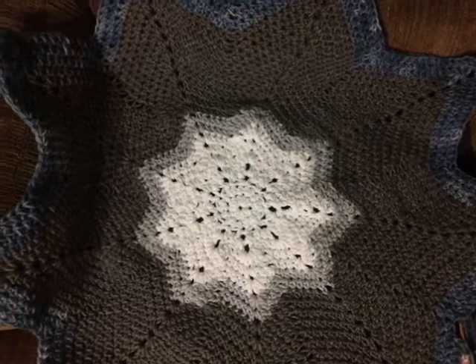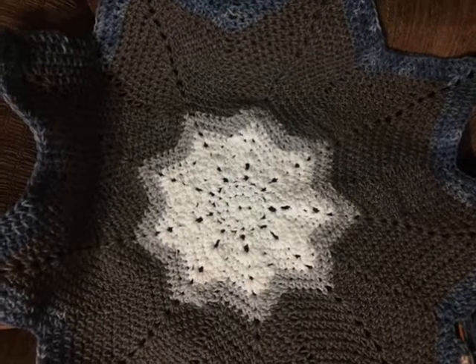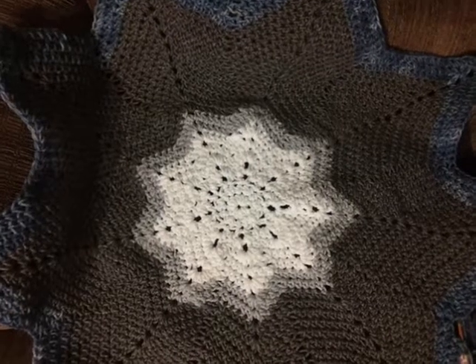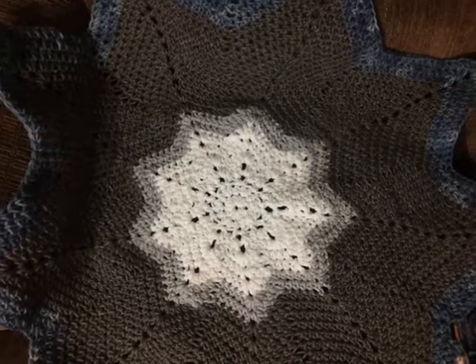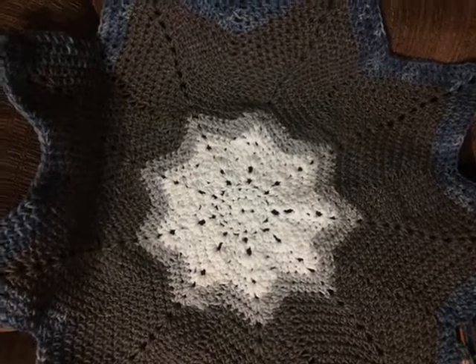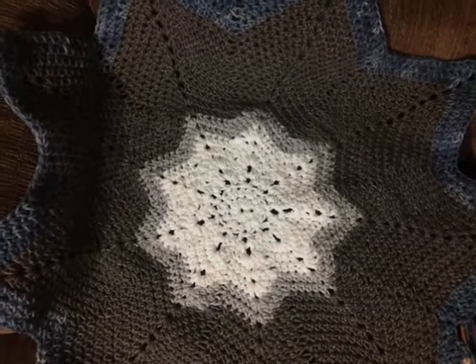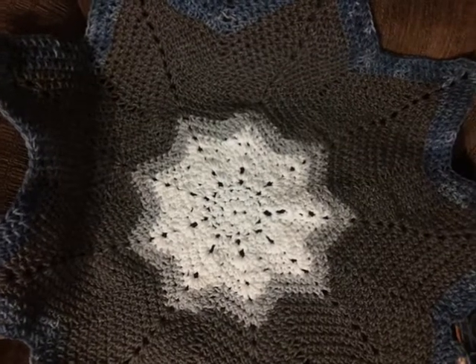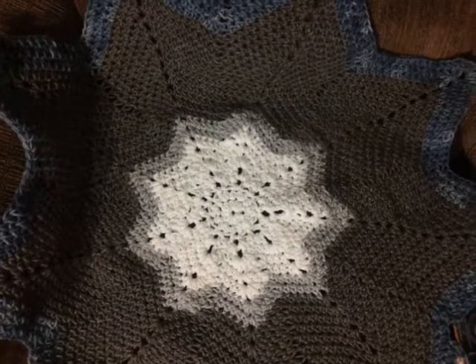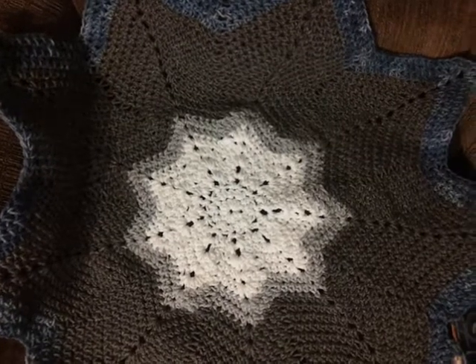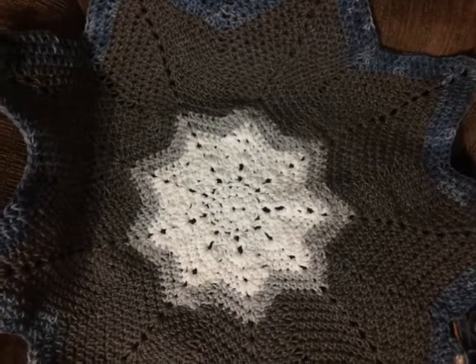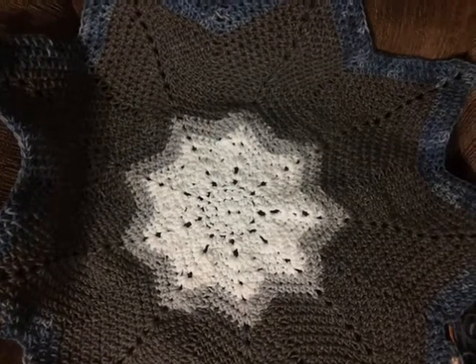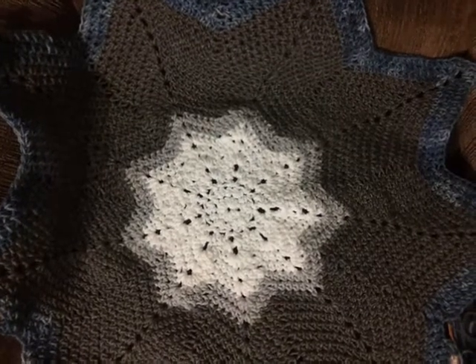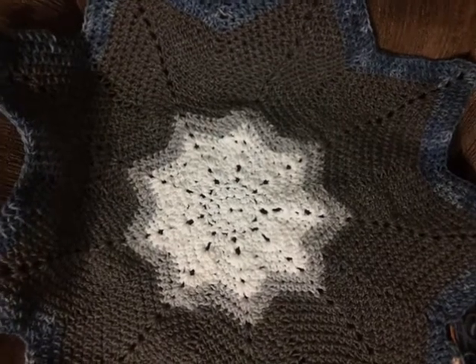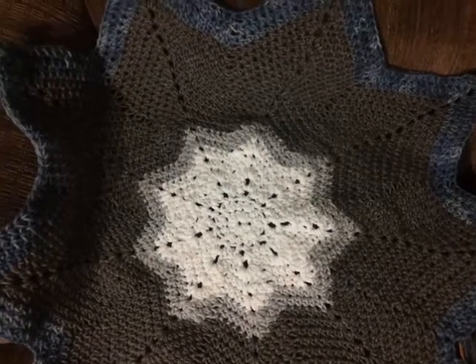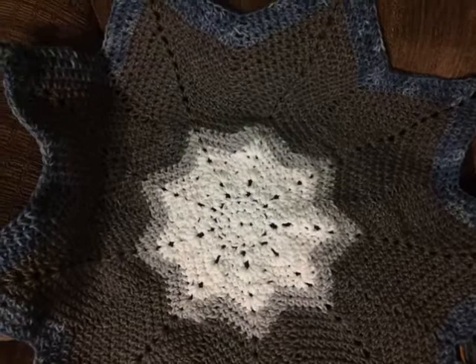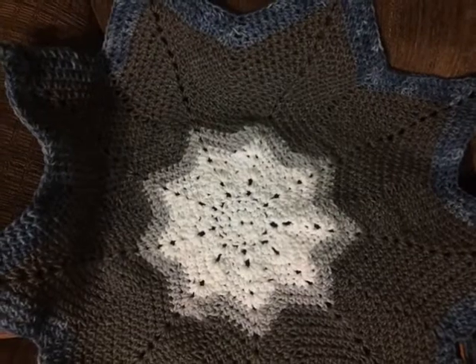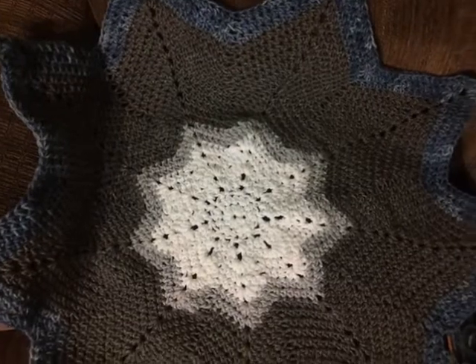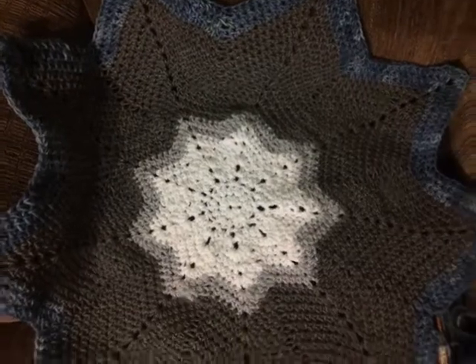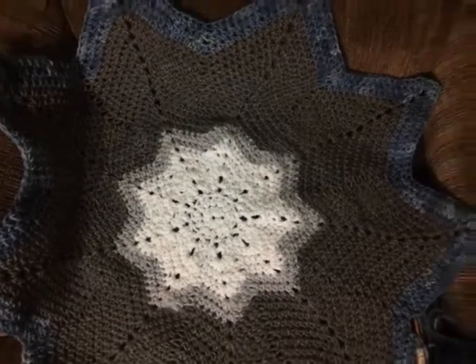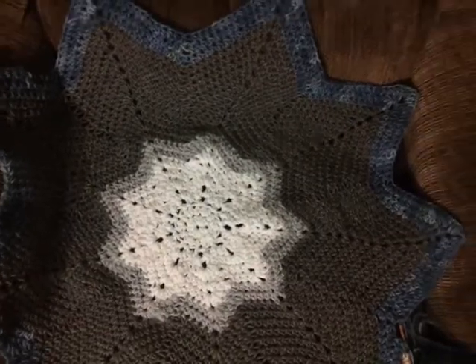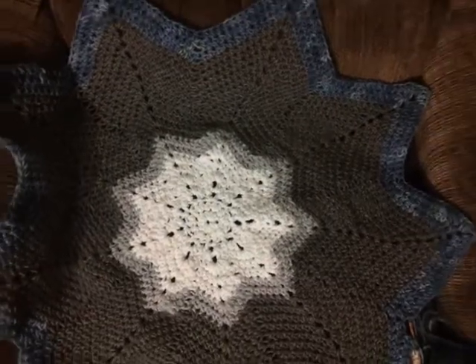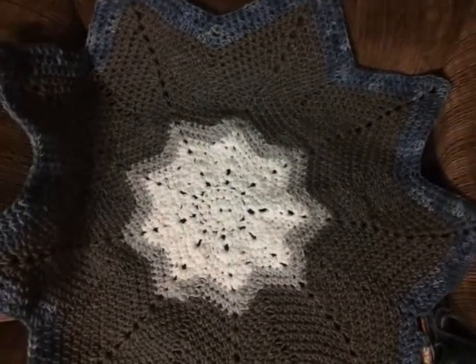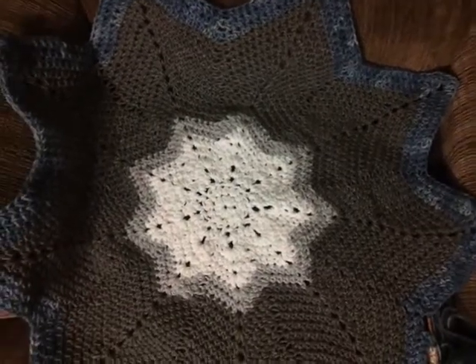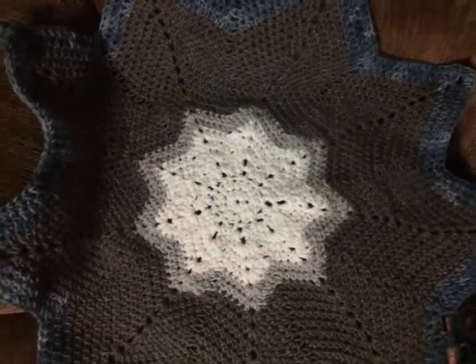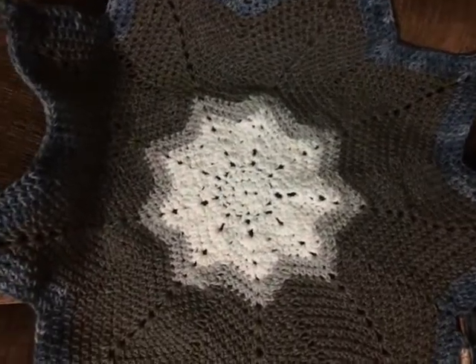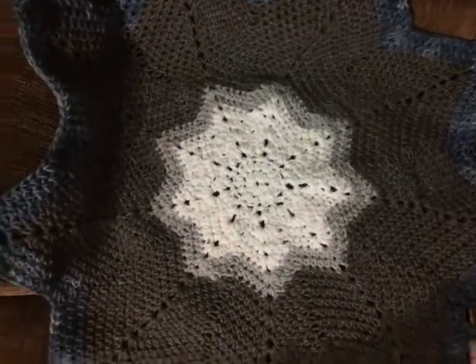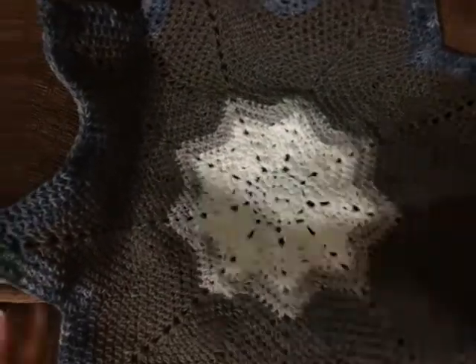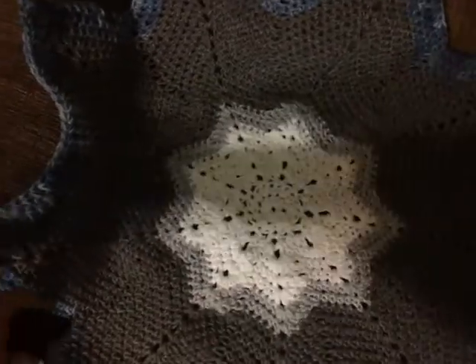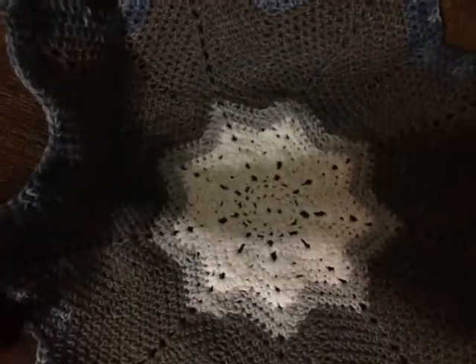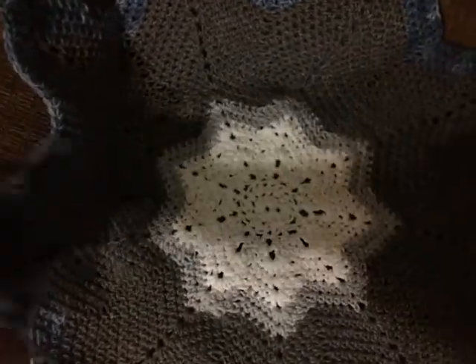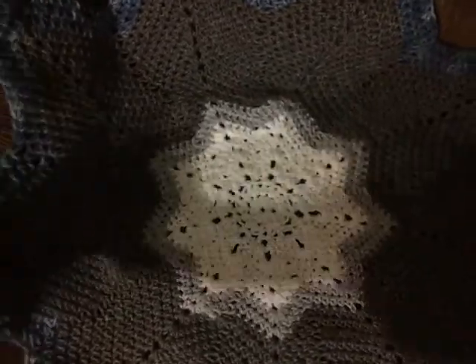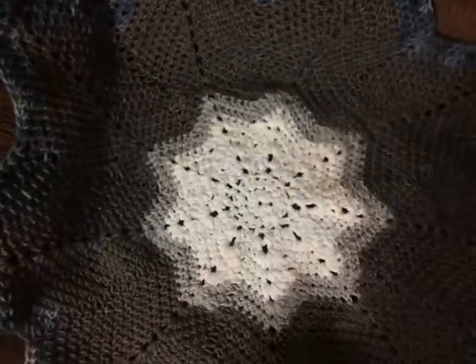Hi guys, this is what I've been working on. It's a round ripple blanket — it's going to be a baby blanket. I'm almost done with it, and it does lay flat. It's just the couch right there.